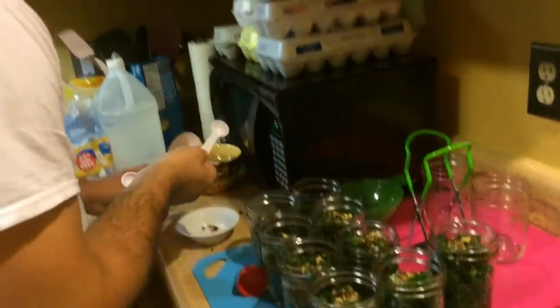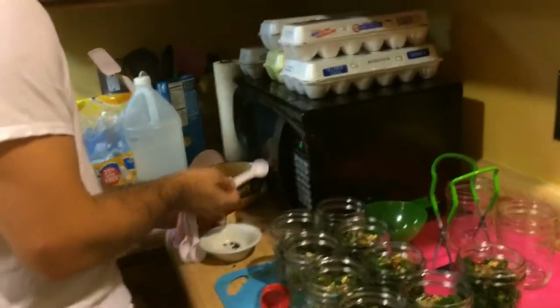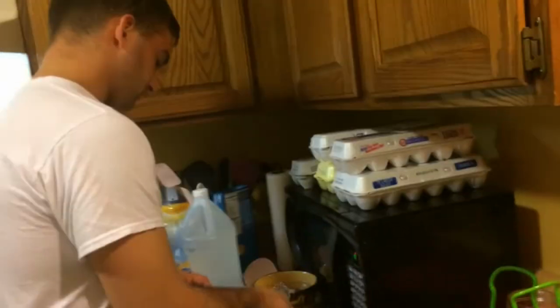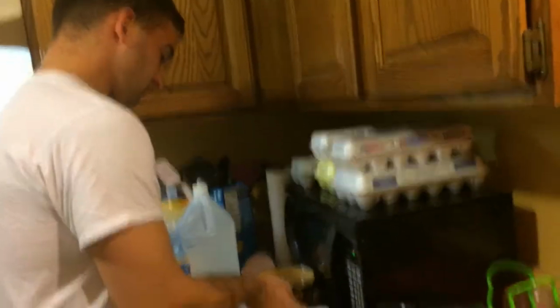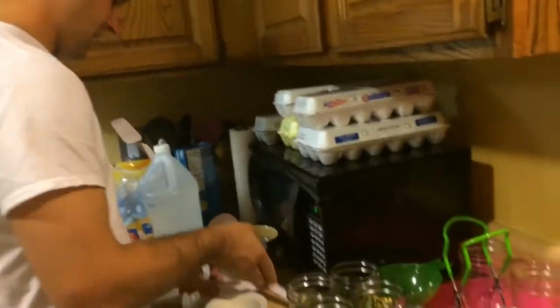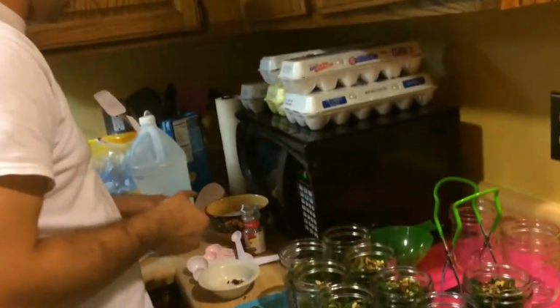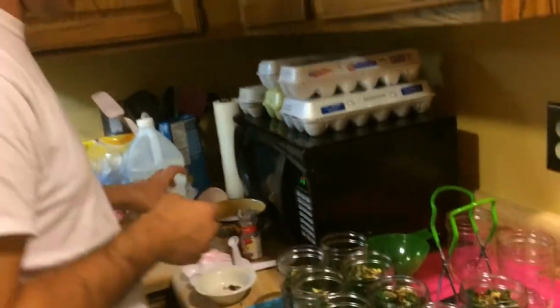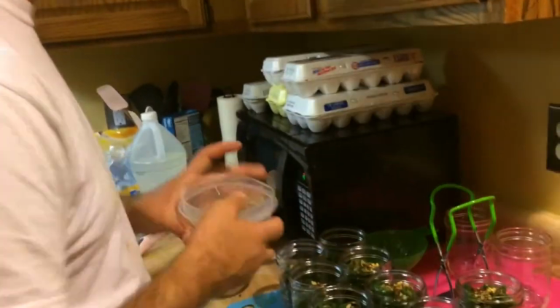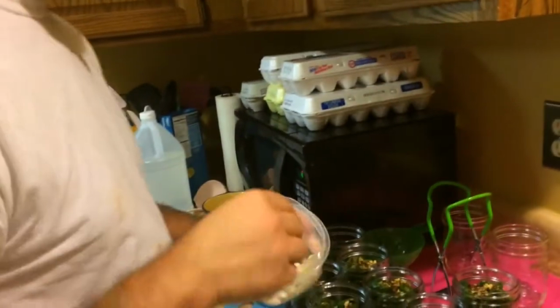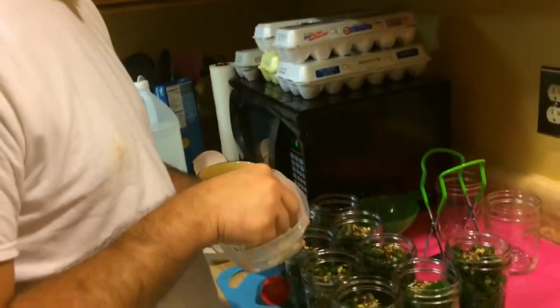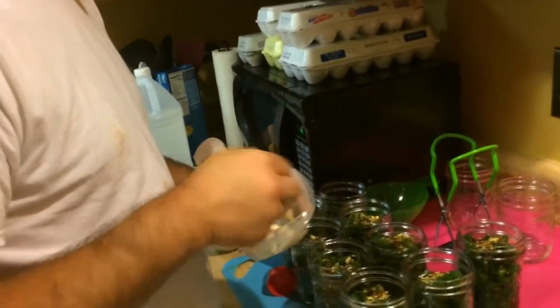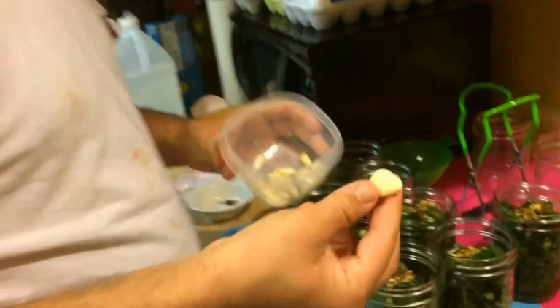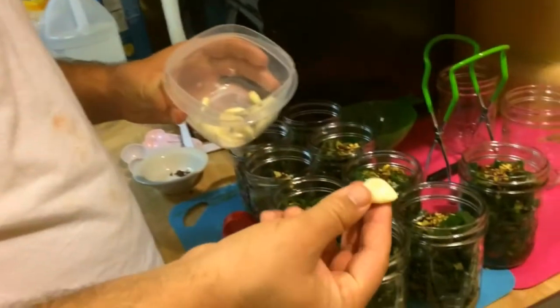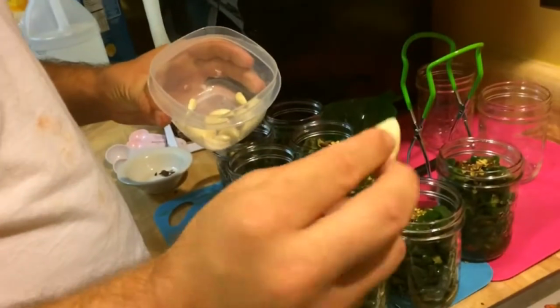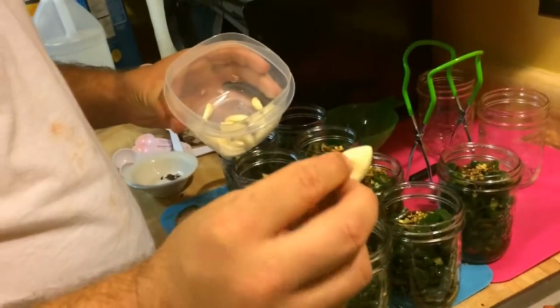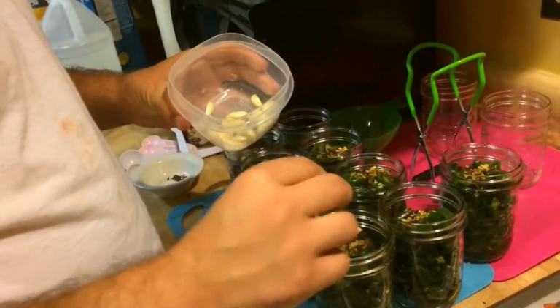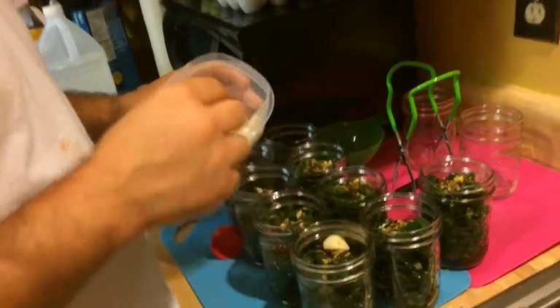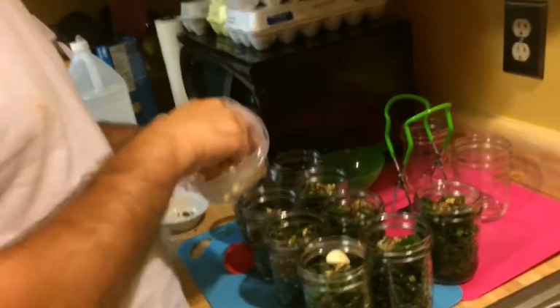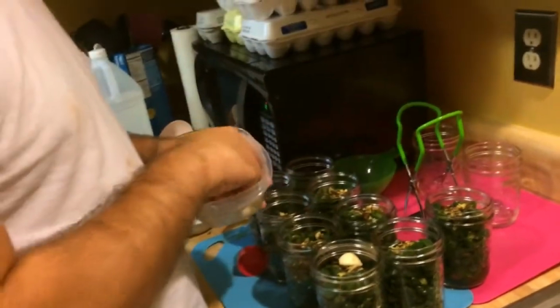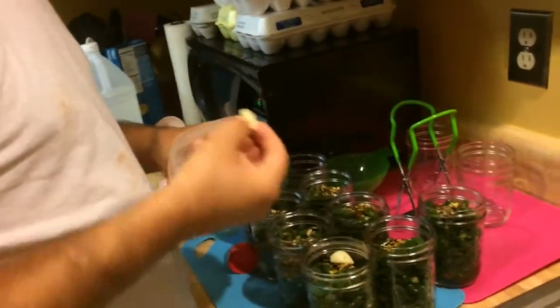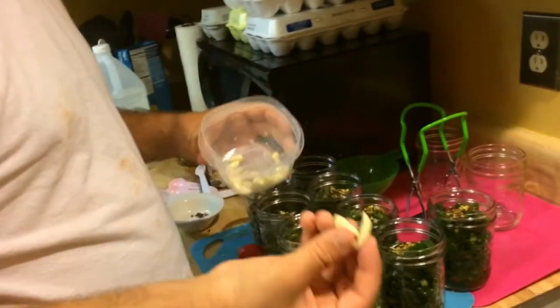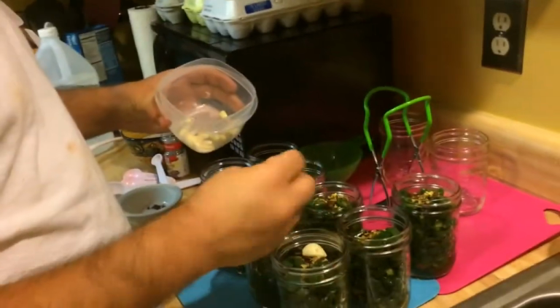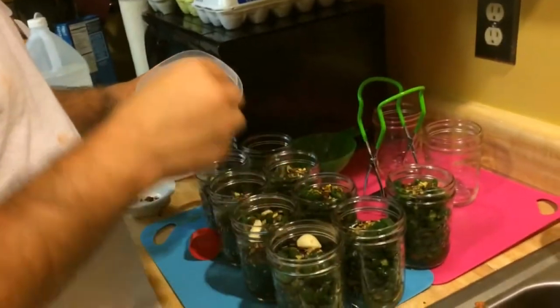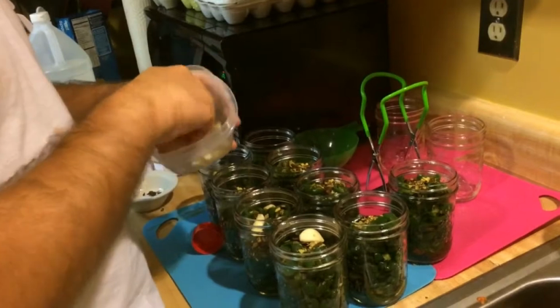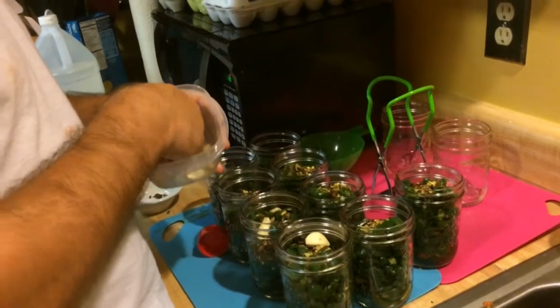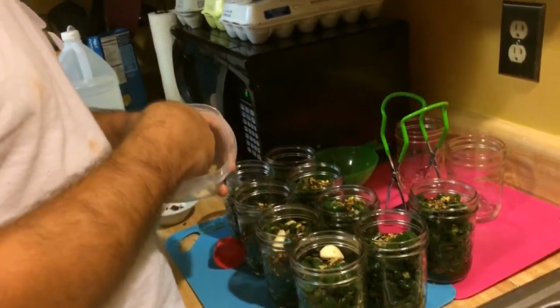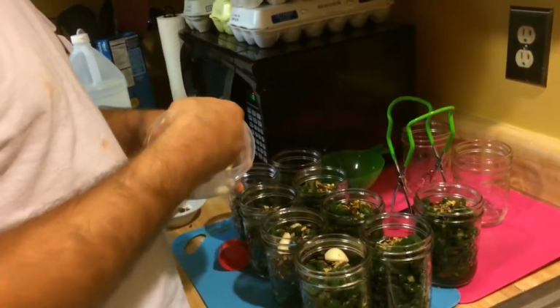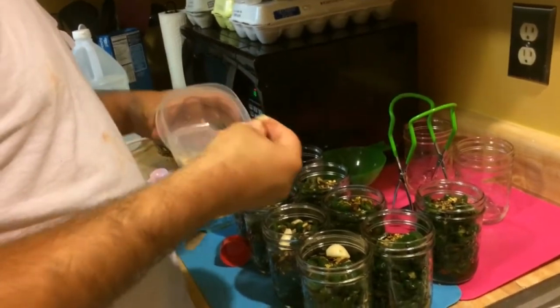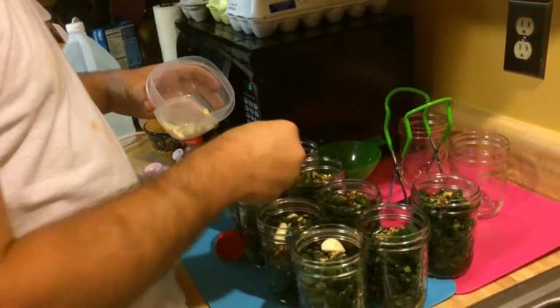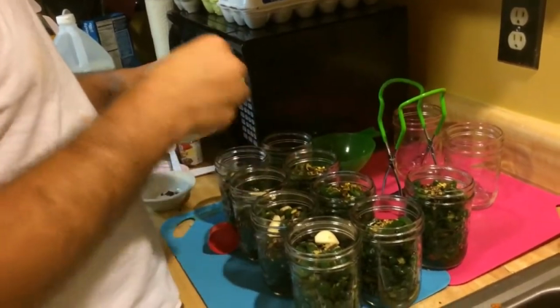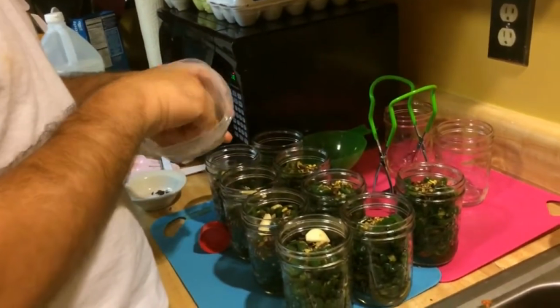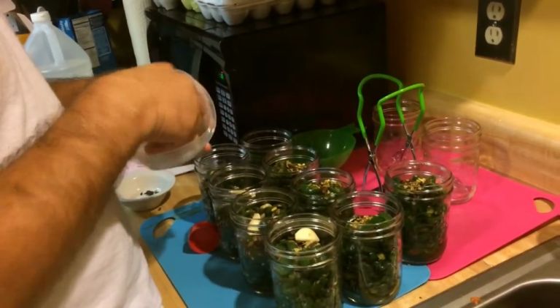Now I need to take a garlic clove. They kind of vary in sizes. The smaller cloves — I'm going to put two of those in each jar. The really small ones get two as well.